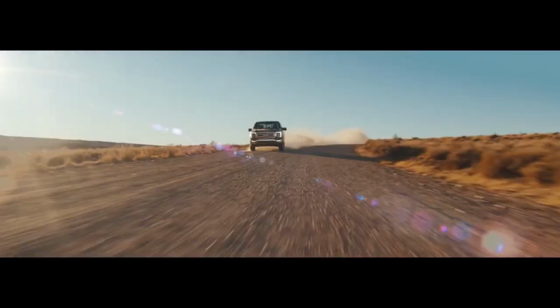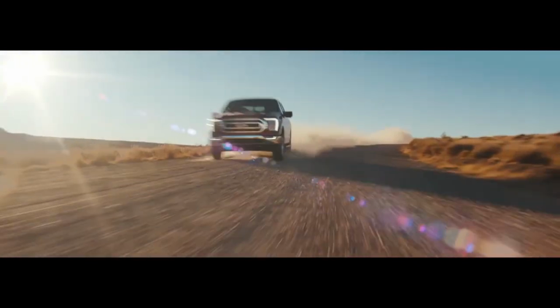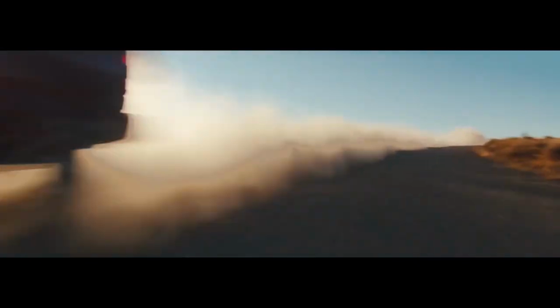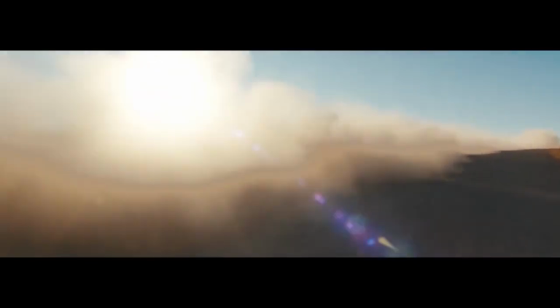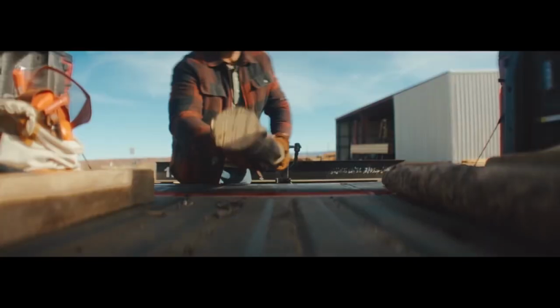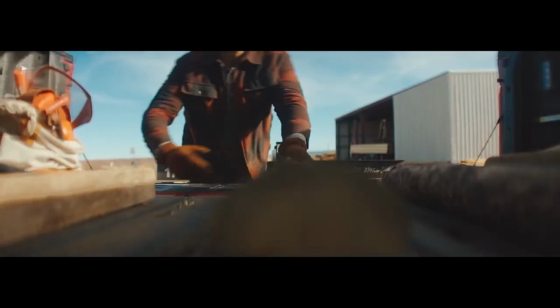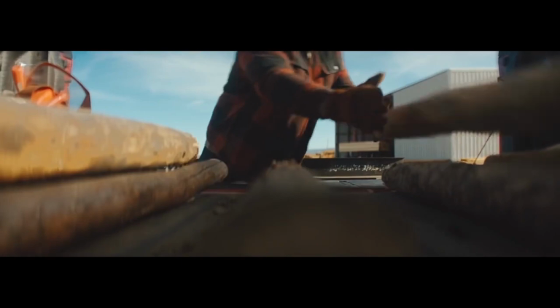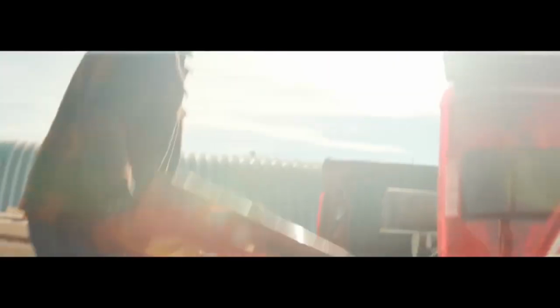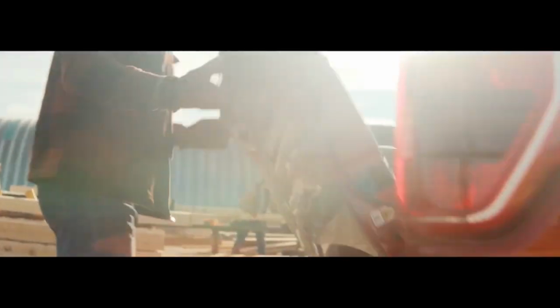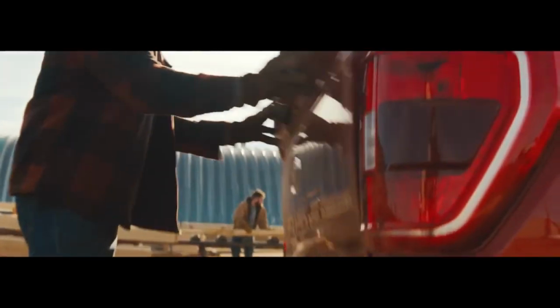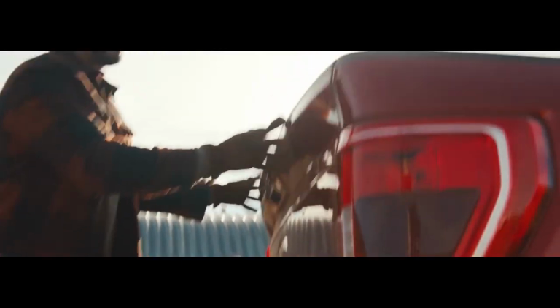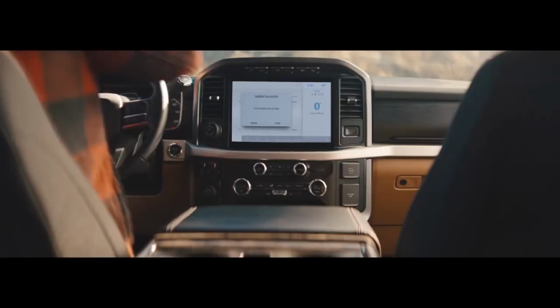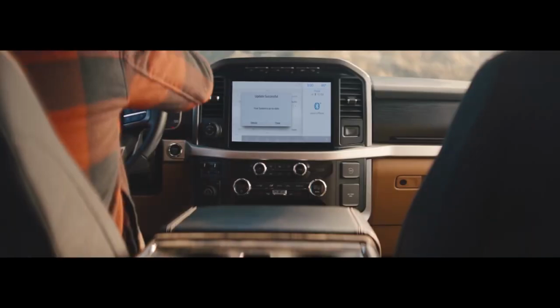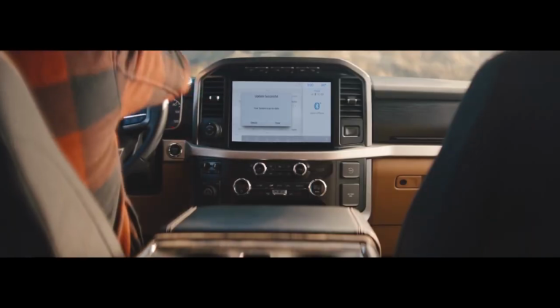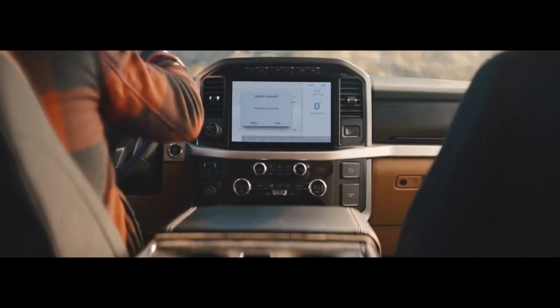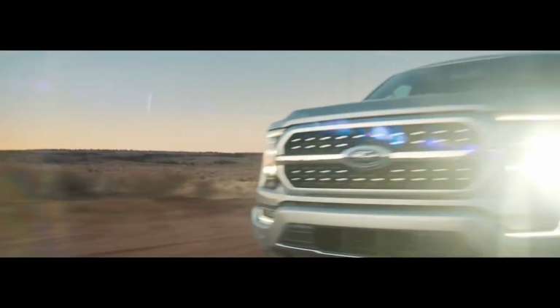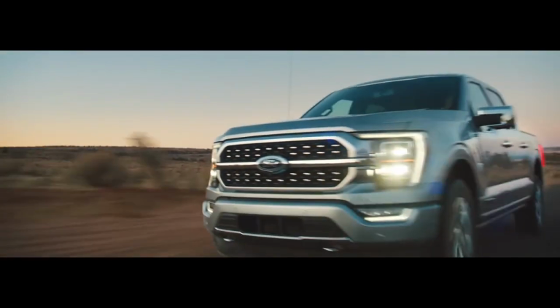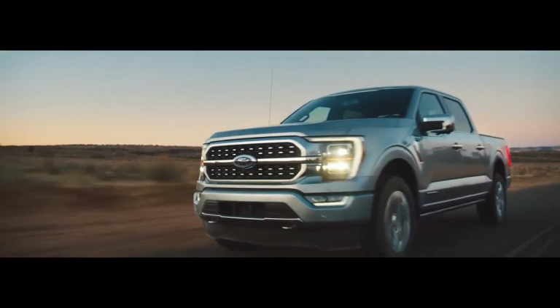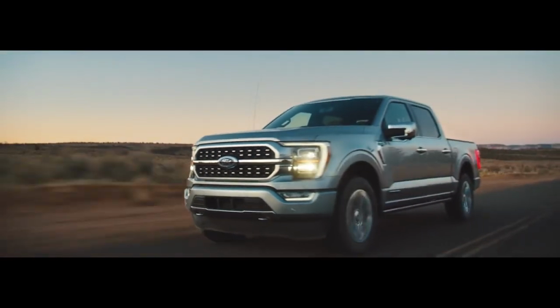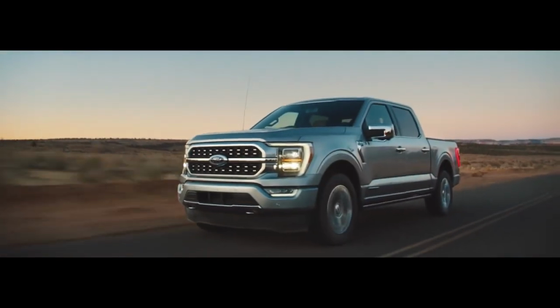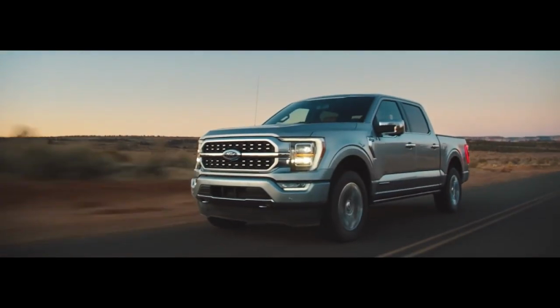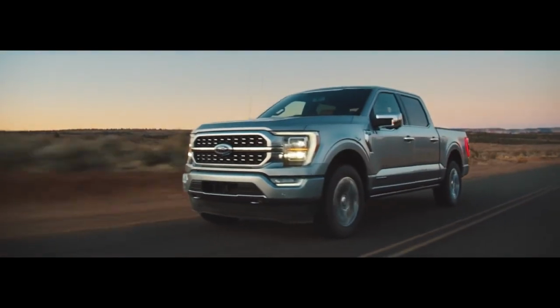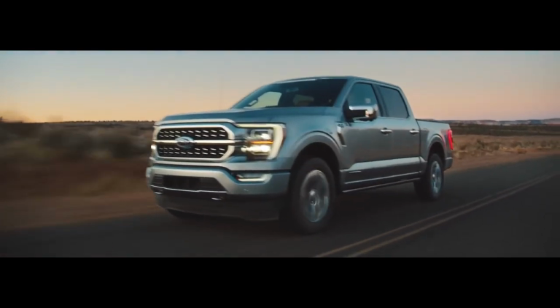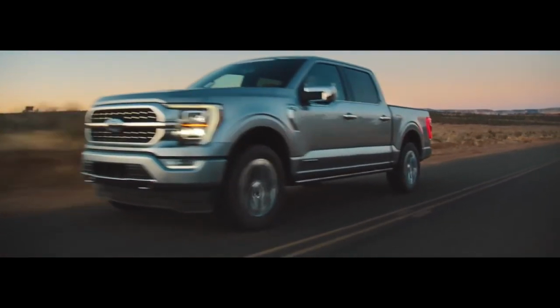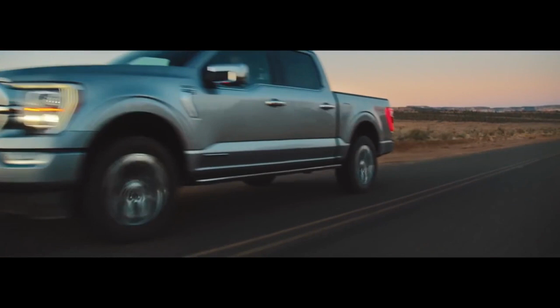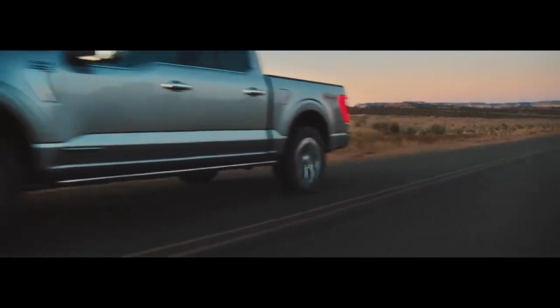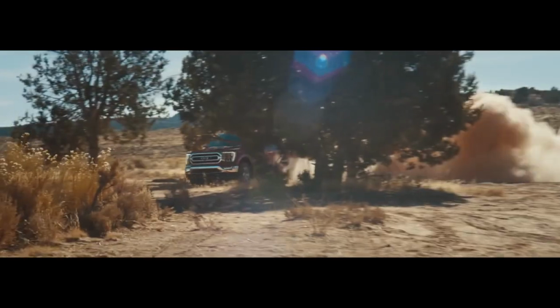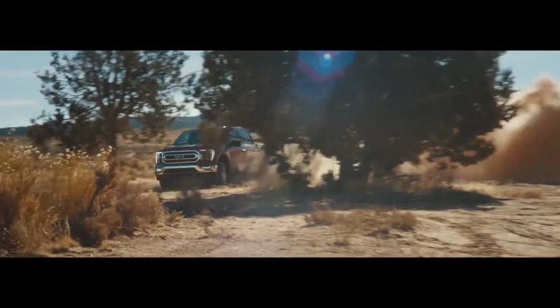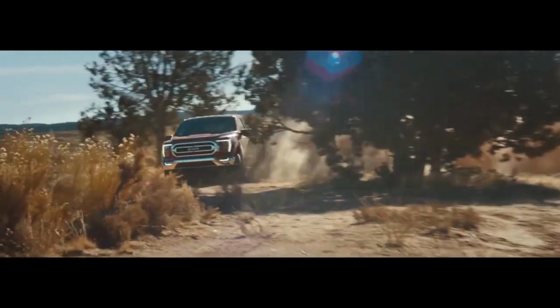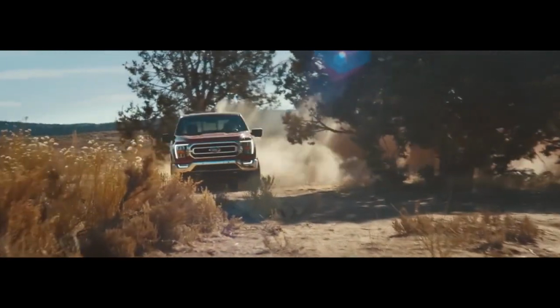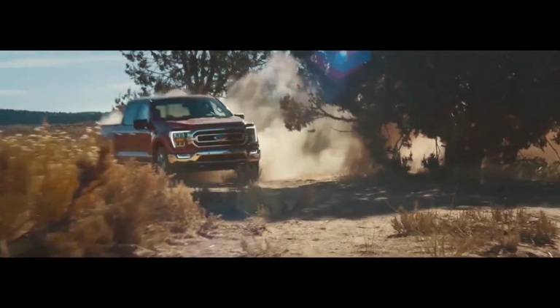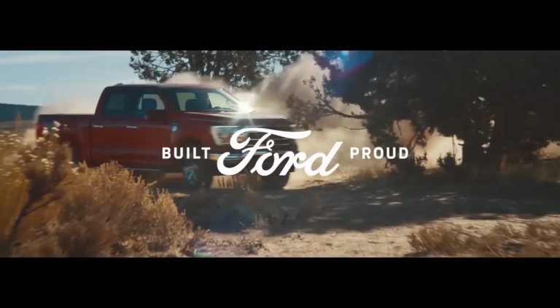We know Ford trucks are built Ford tough, but with all the new tech that's been added, the 2021 F-150 is just as smart as it is tough.